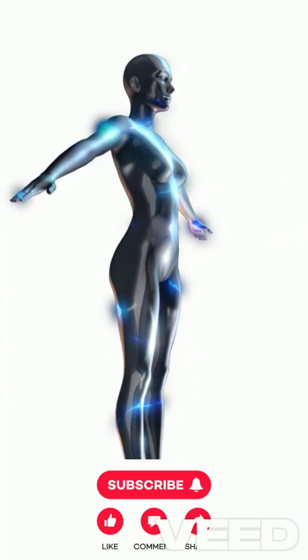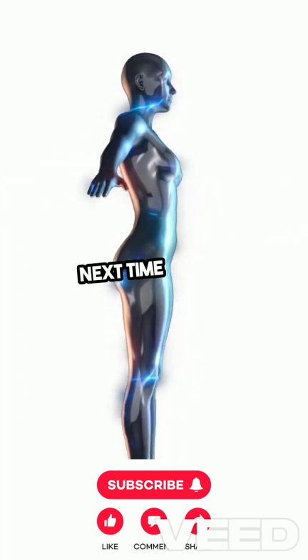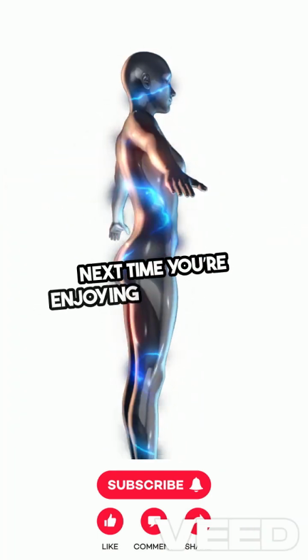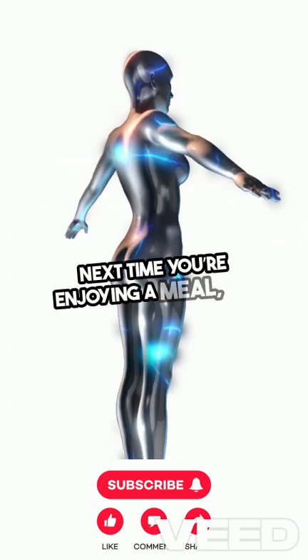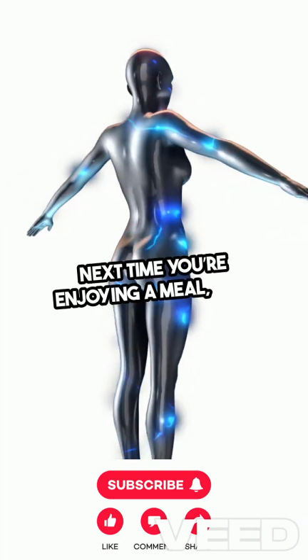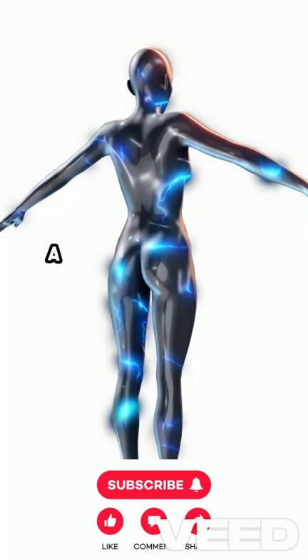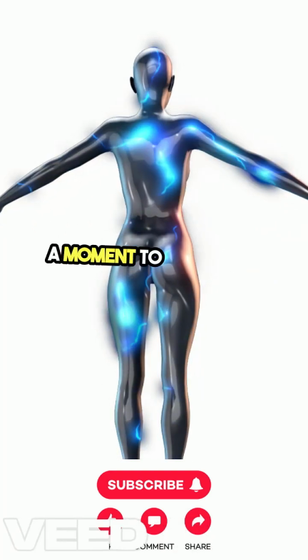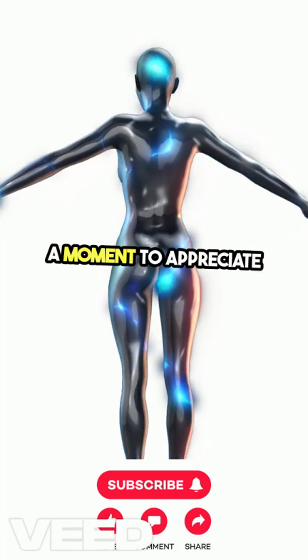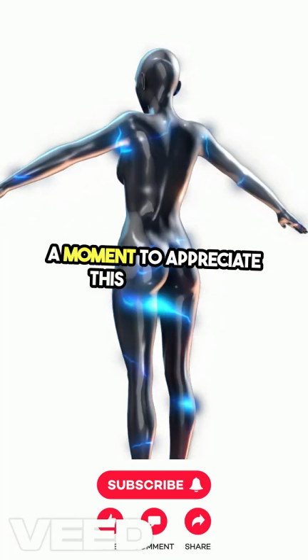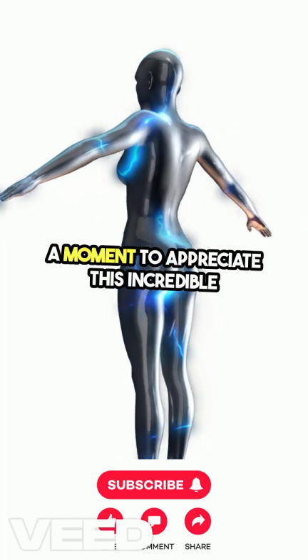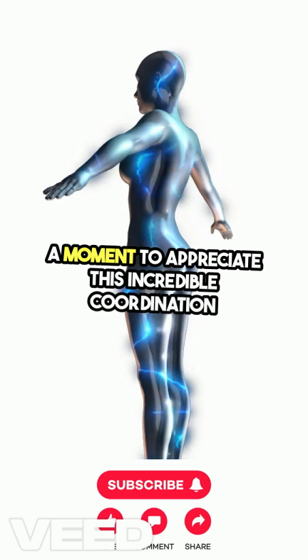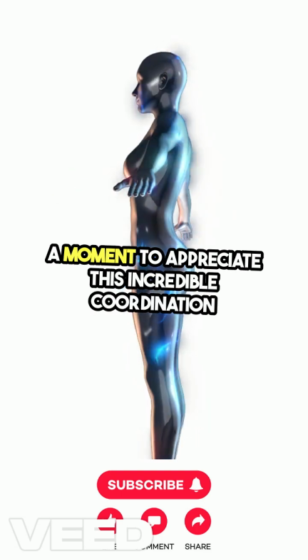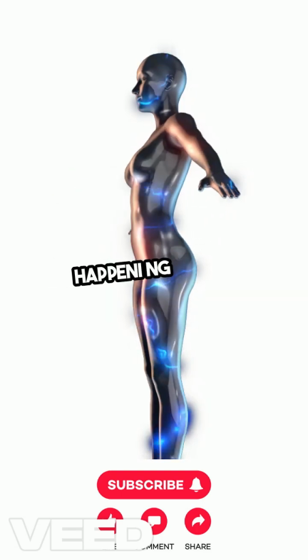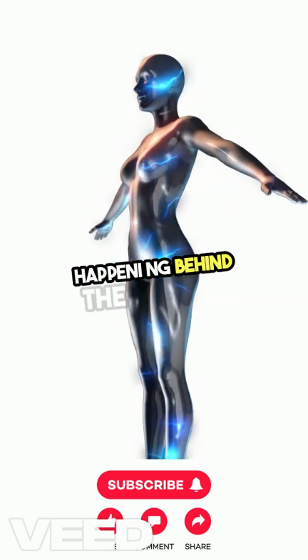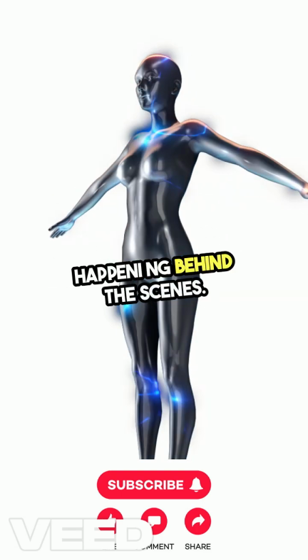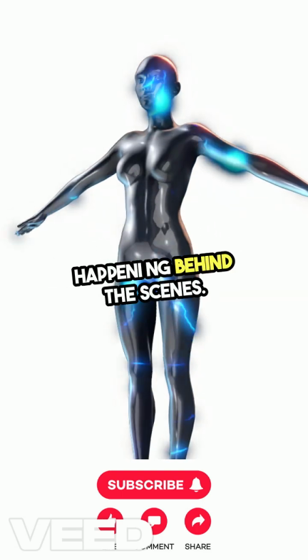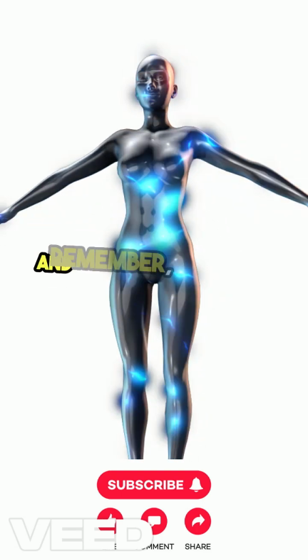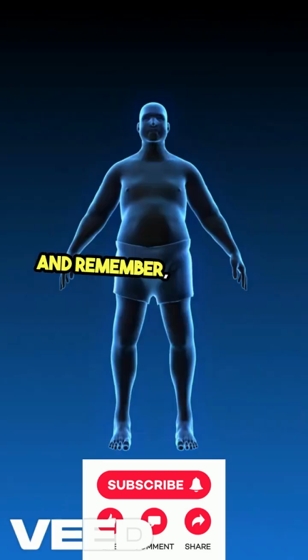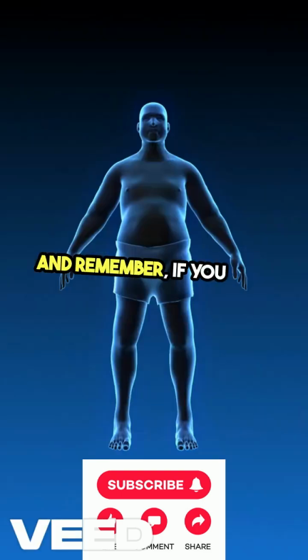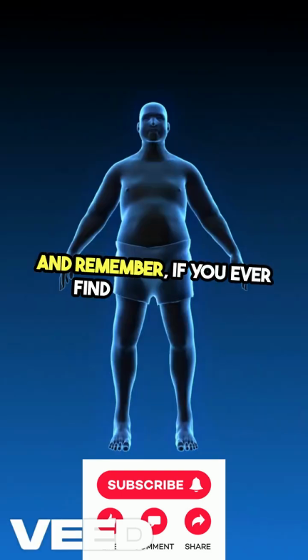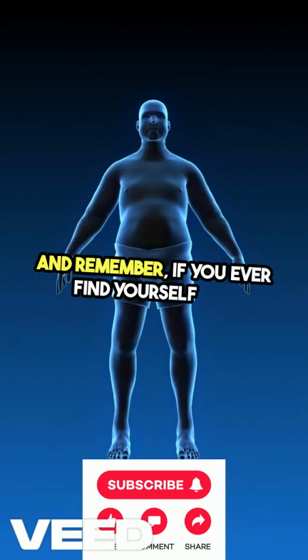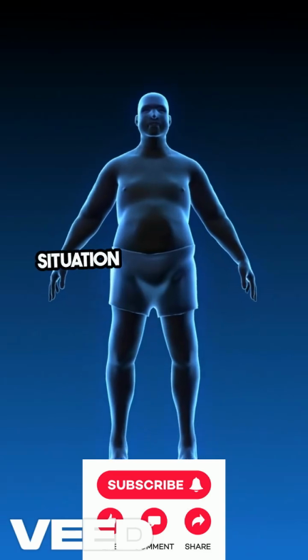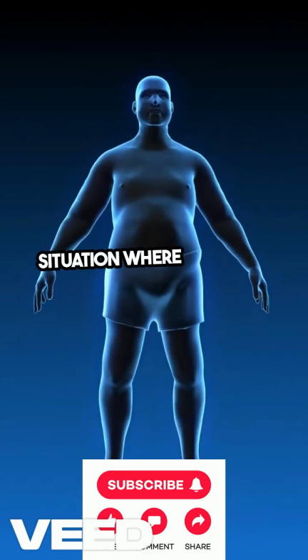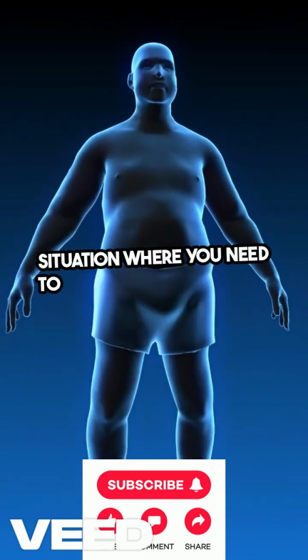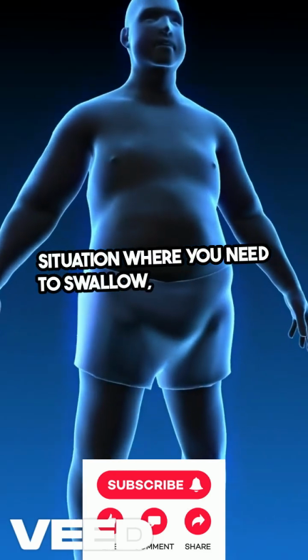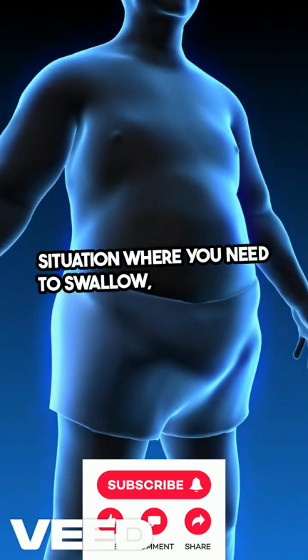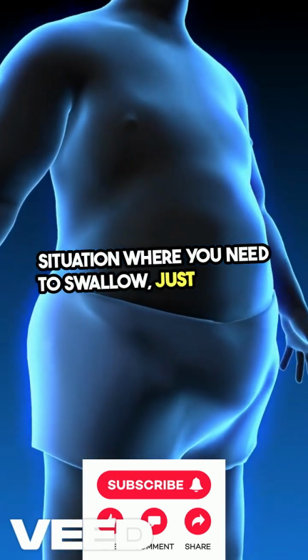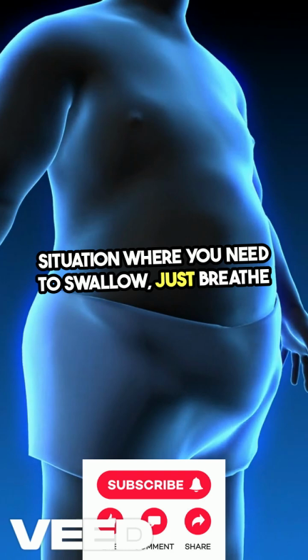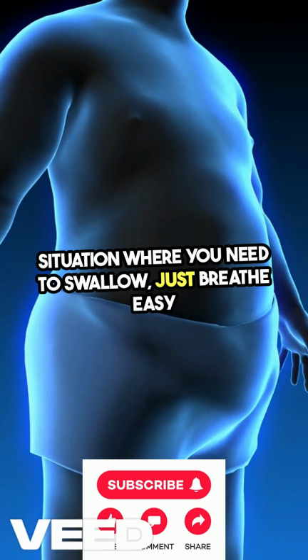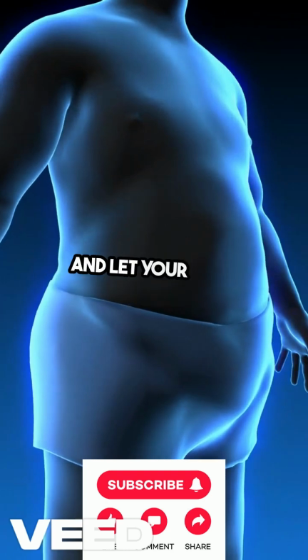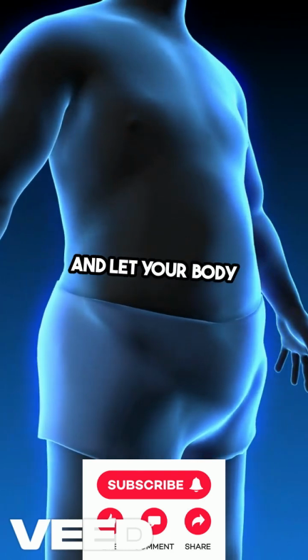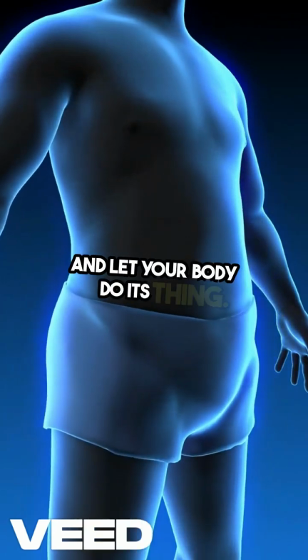Next time you're enjoying a meal, take a moment to appreciate this incredible coordination happening behind the scenes. And remember, if you ever find yourself in a situation where you need to swallow, just breathe easy and let your body do its thing.